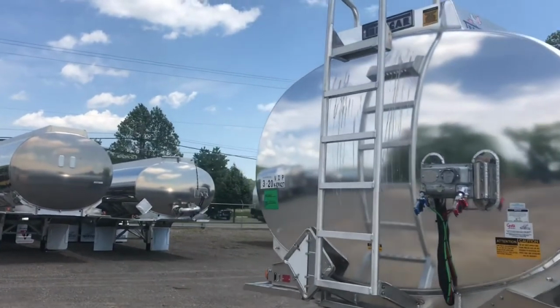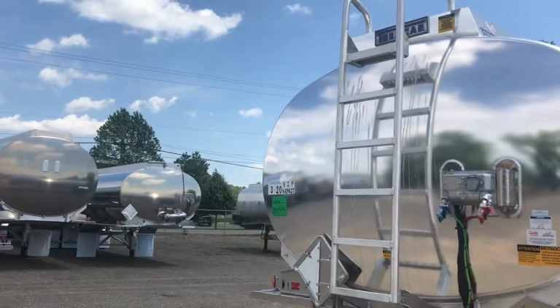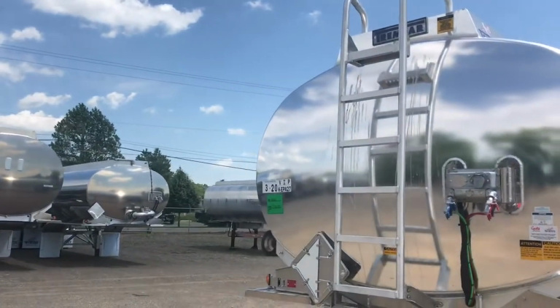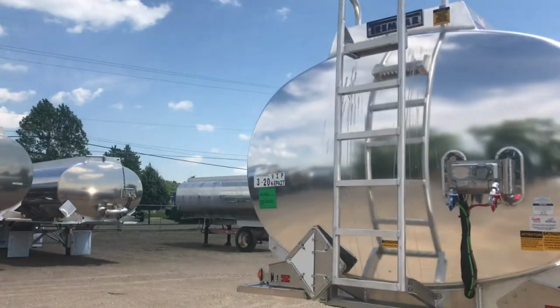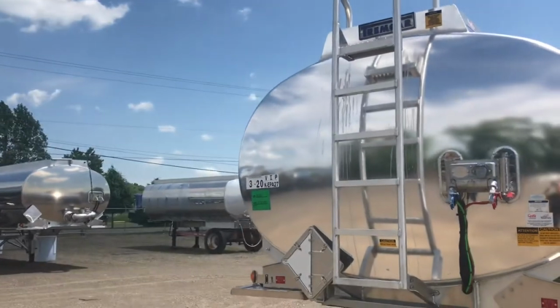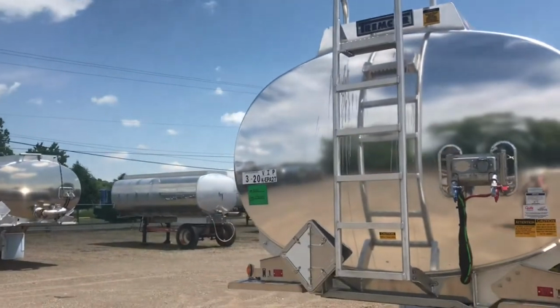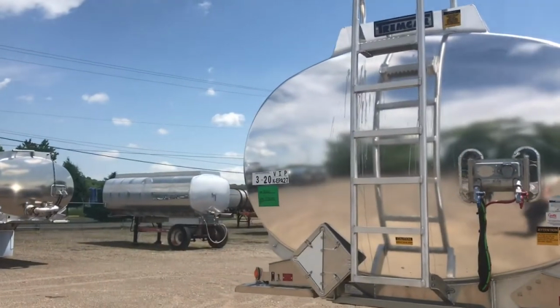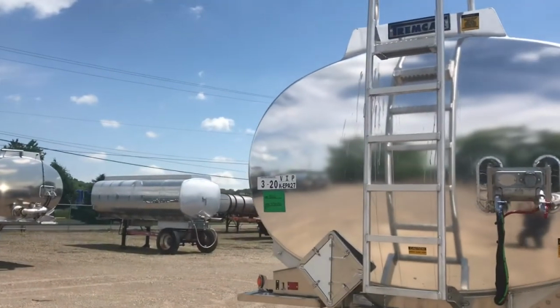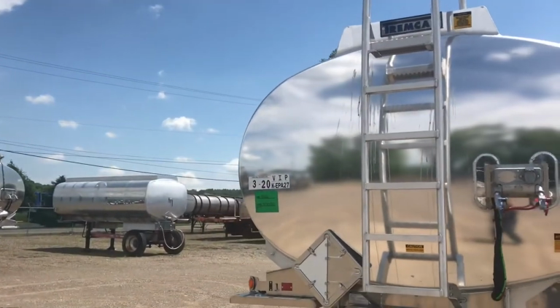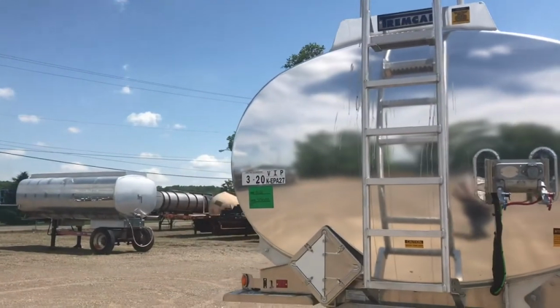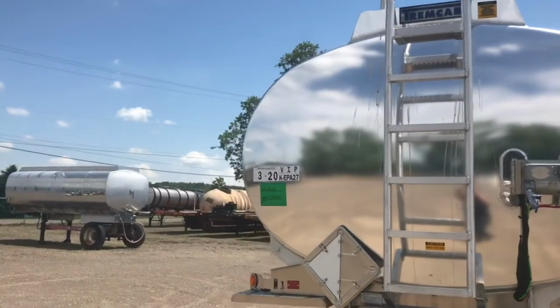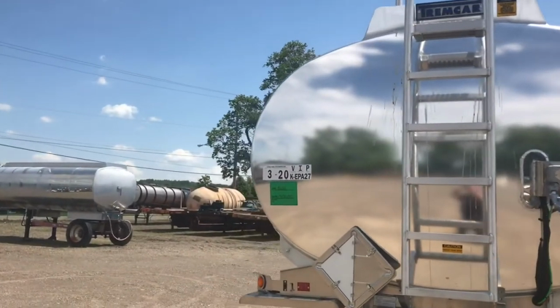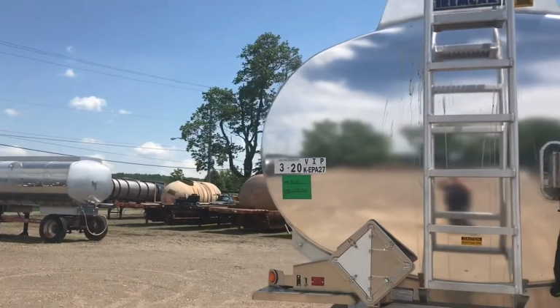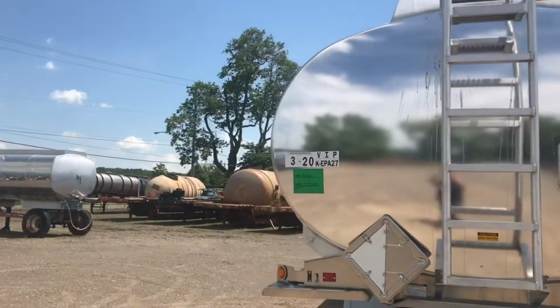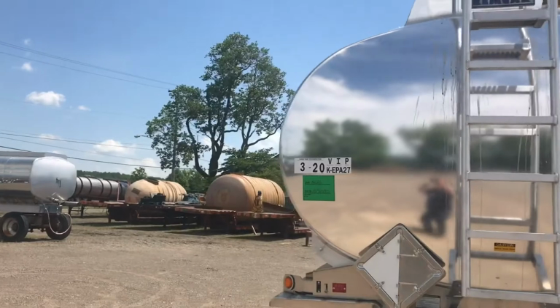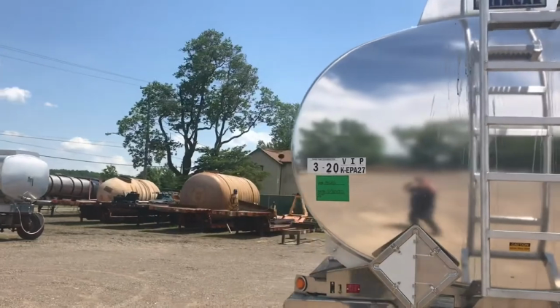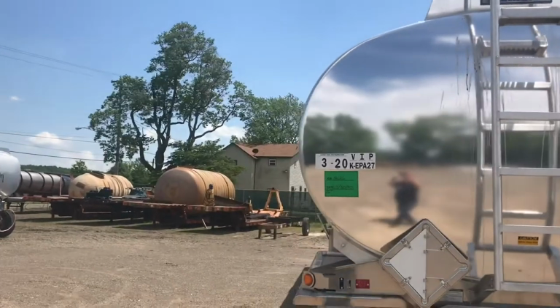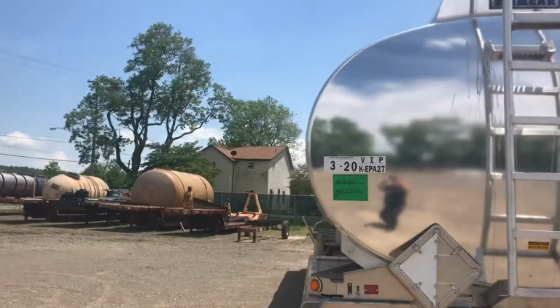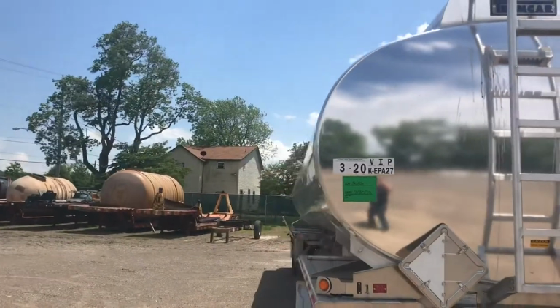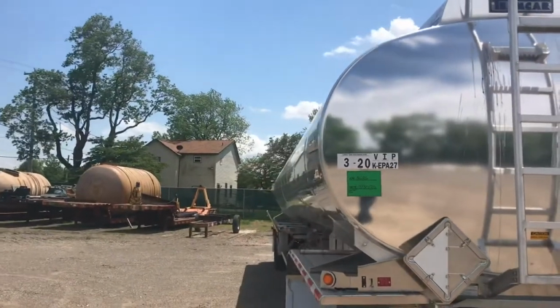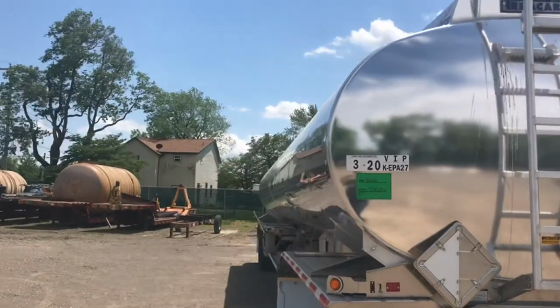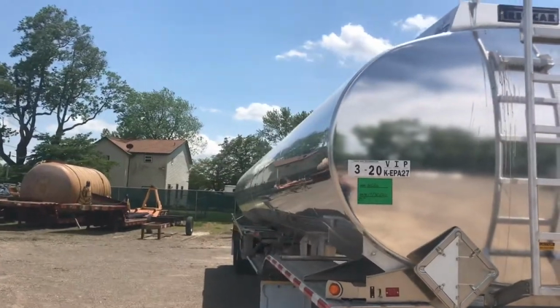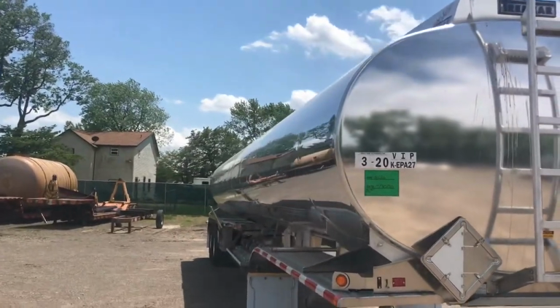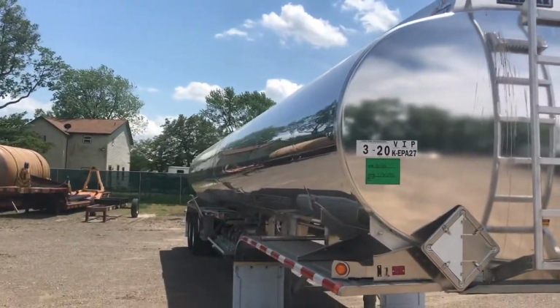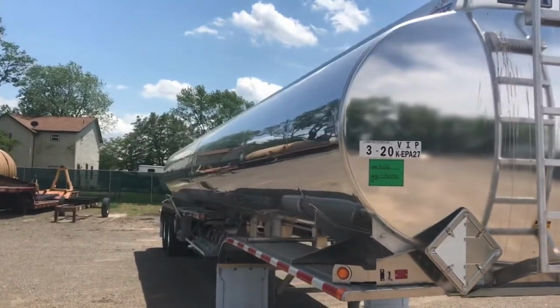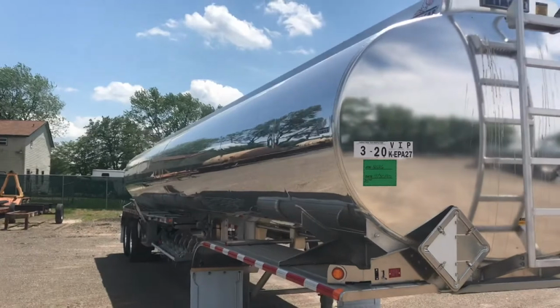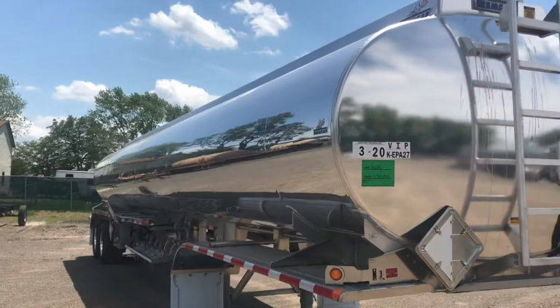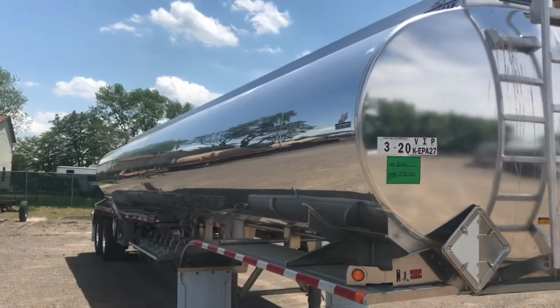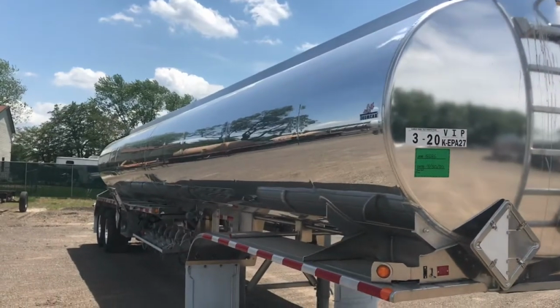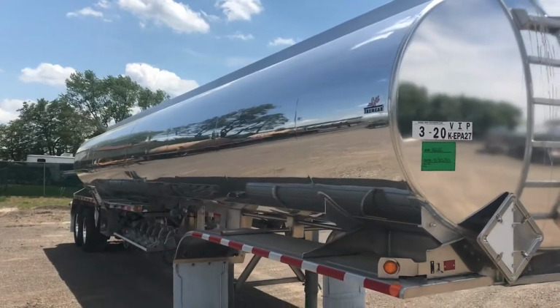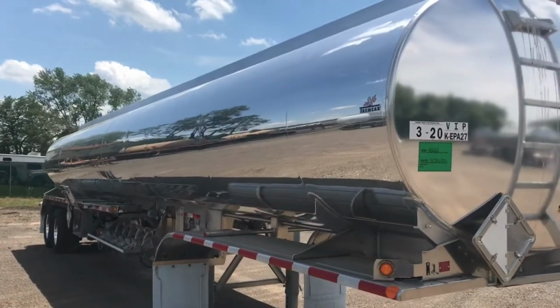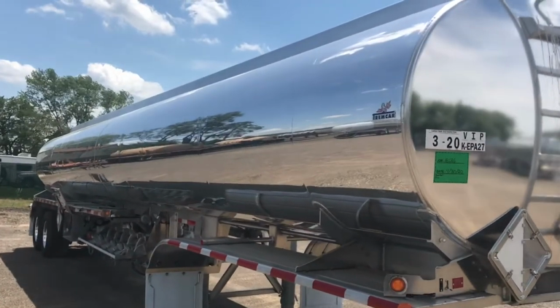Notice the front head is equipped with an aluminum ladder. This unit has a mirror finish shell. Like all Trumcar petroleum units, they are built with 5454H32 aluminum, the same used for the aircraft industry.